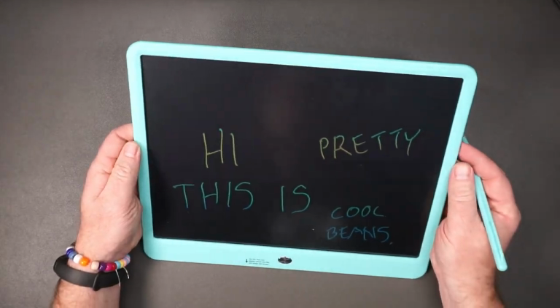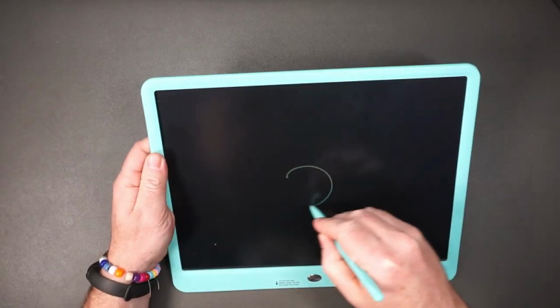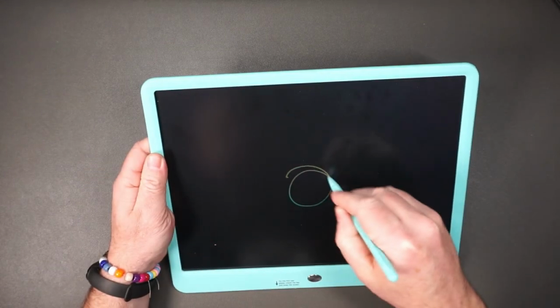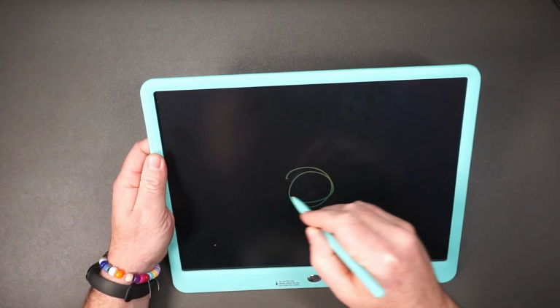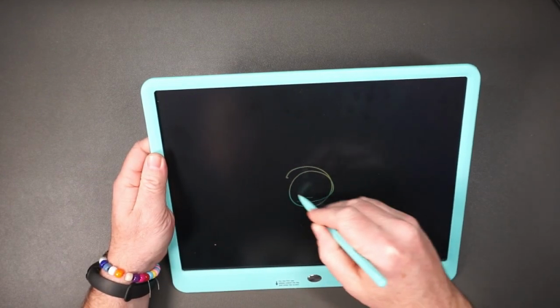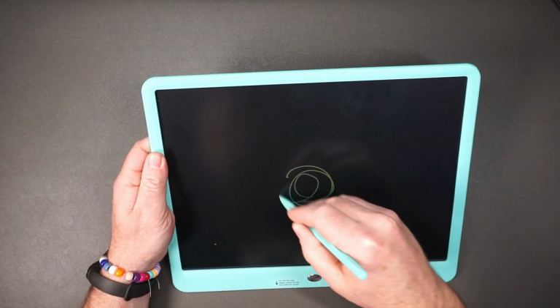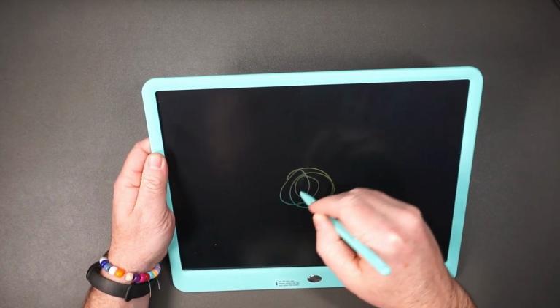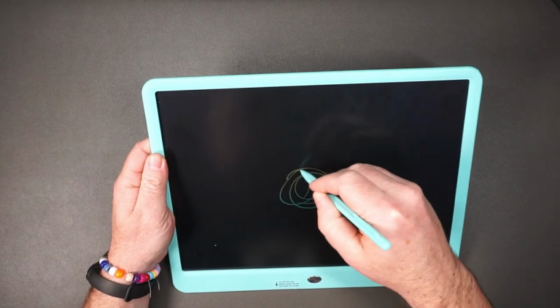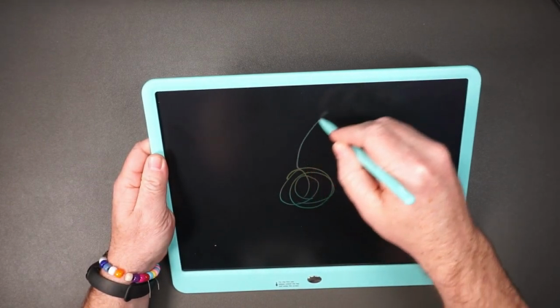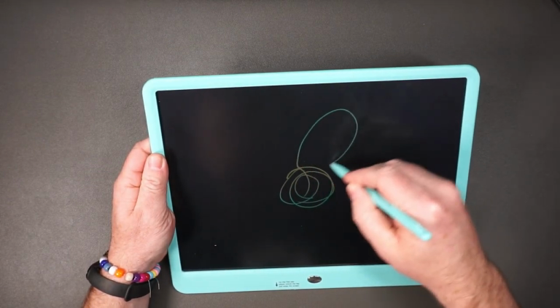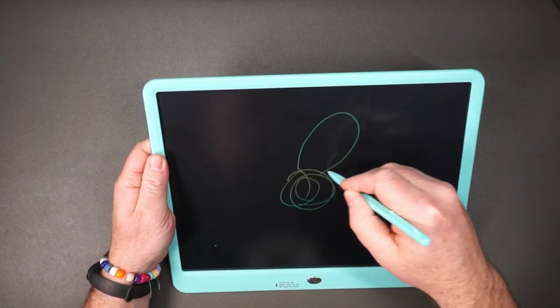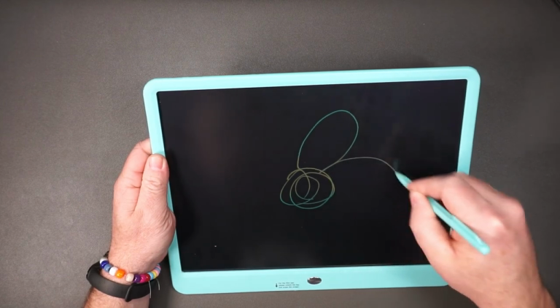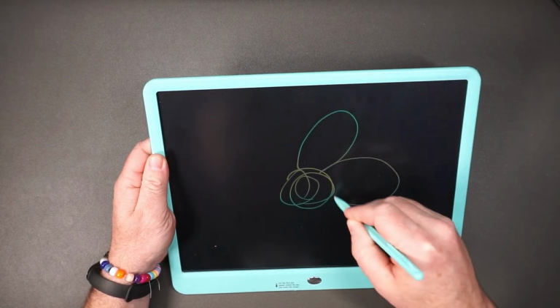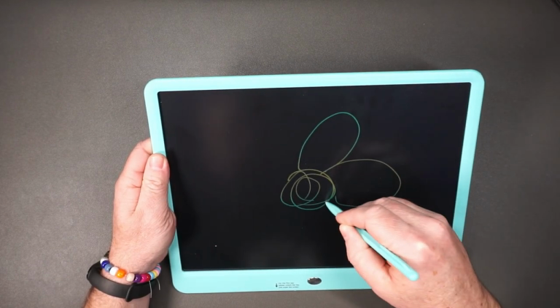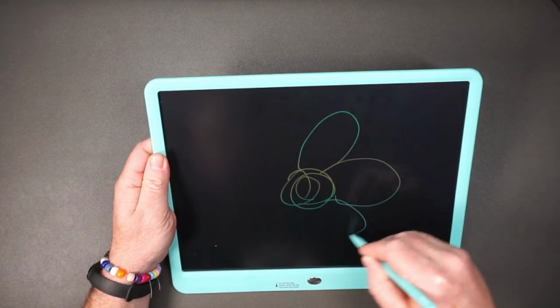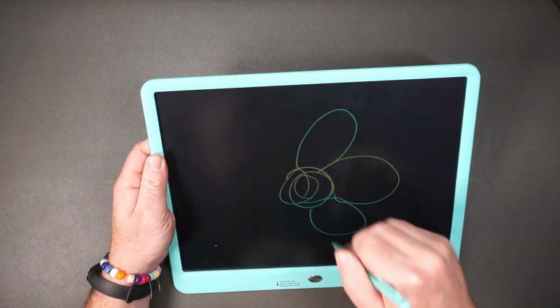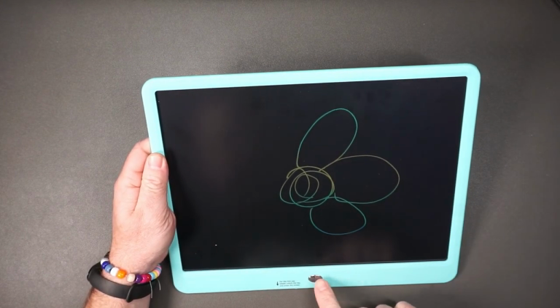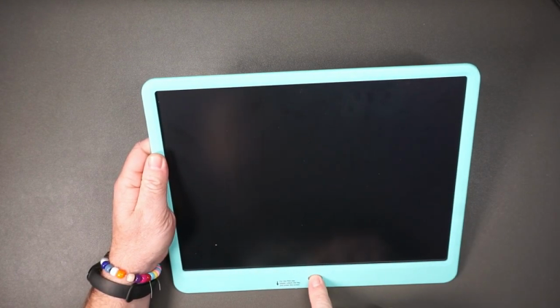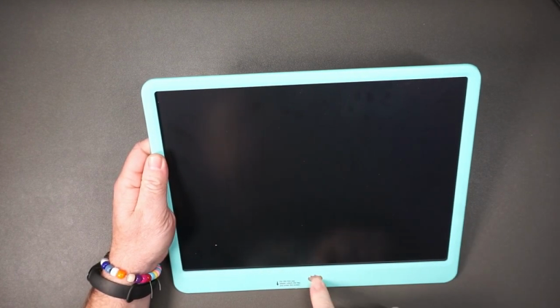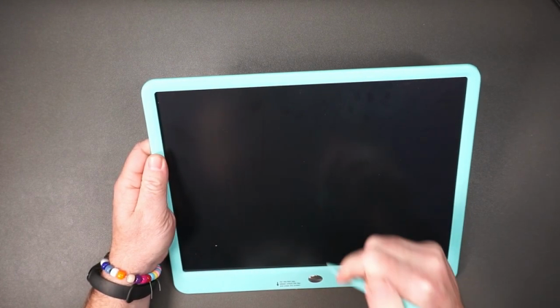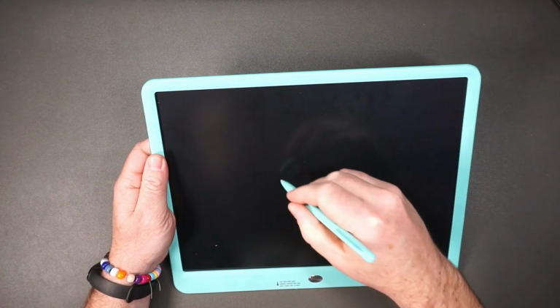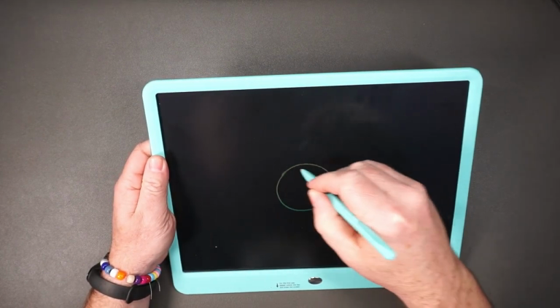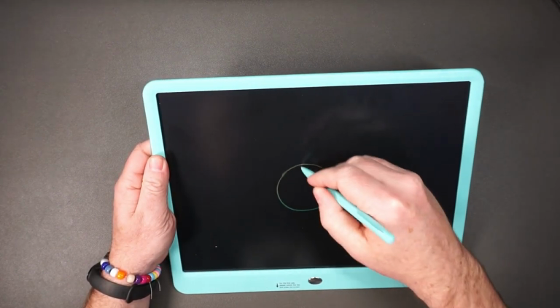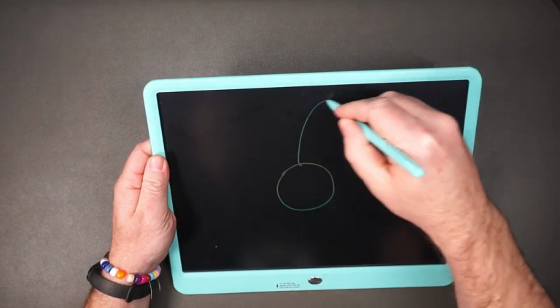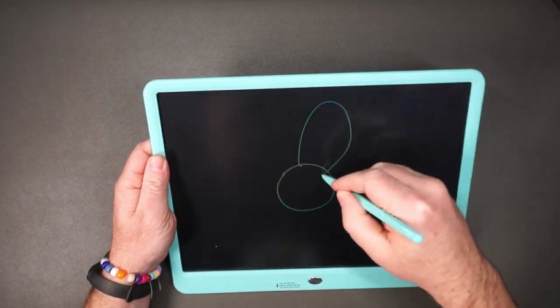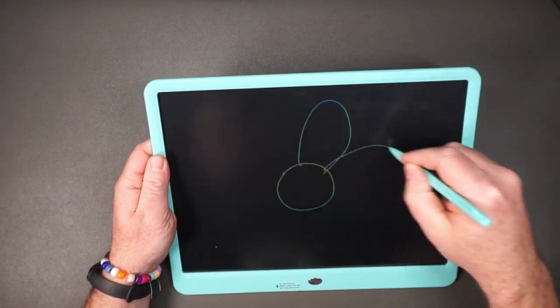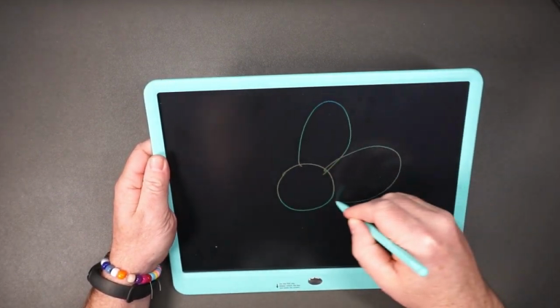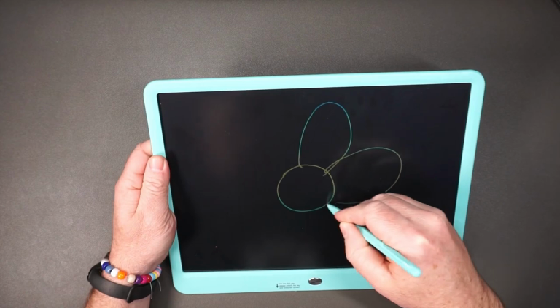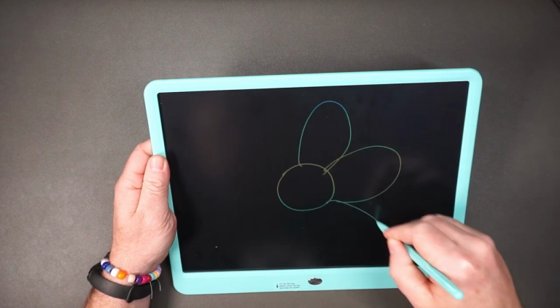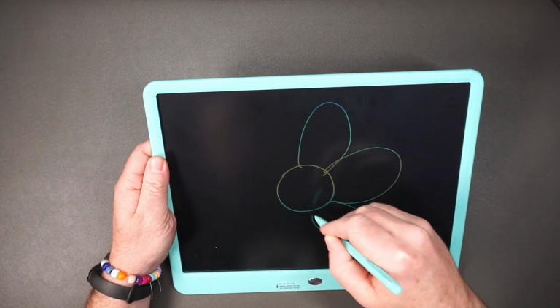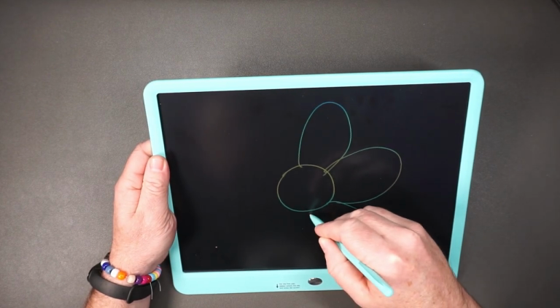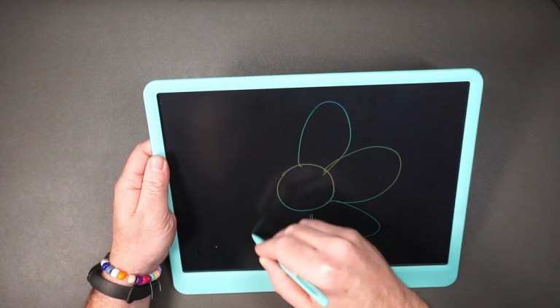What makes this tablet really nice is you can just draw on it. And then if you mess up, you just press and reset and start again. This is really nice for kids.